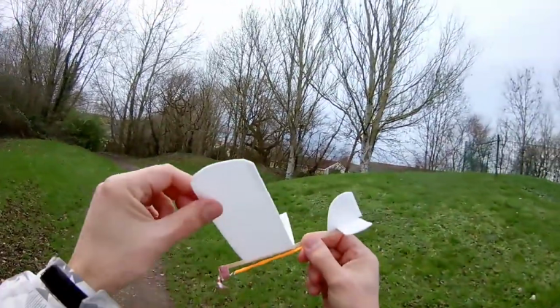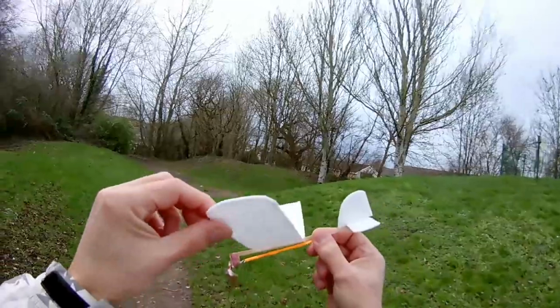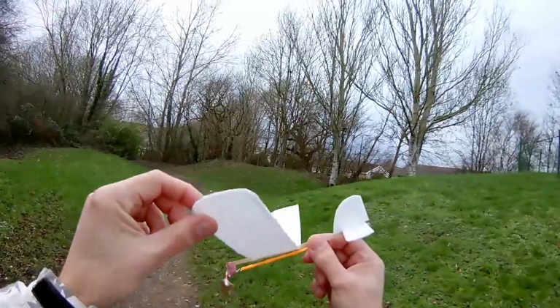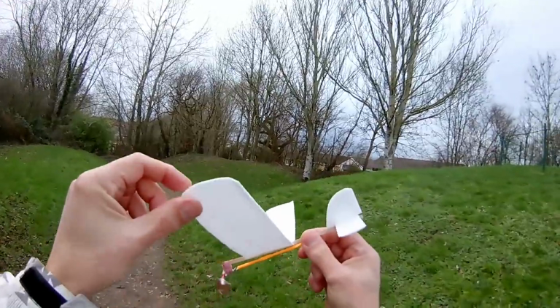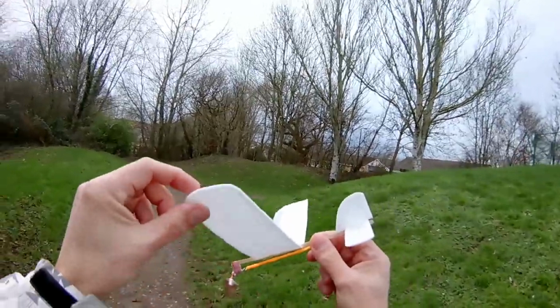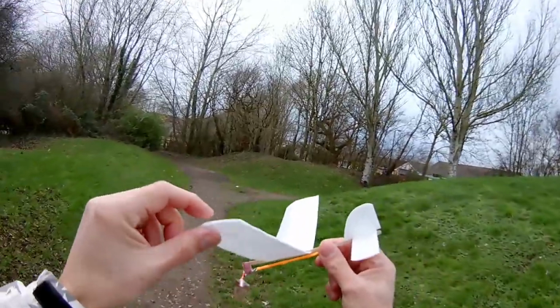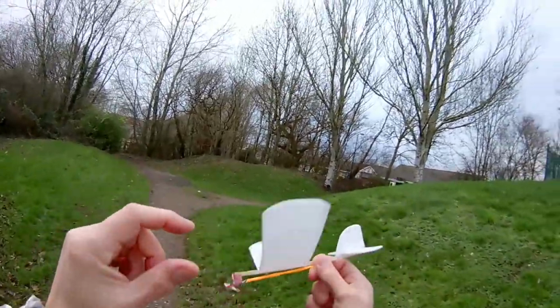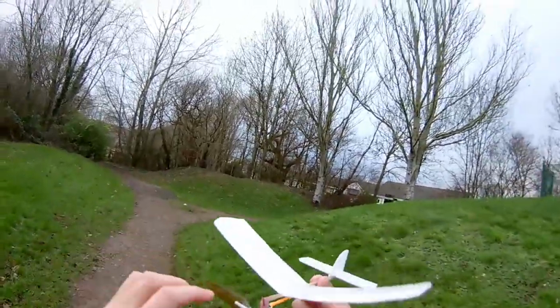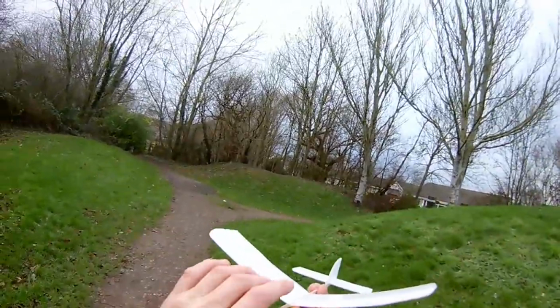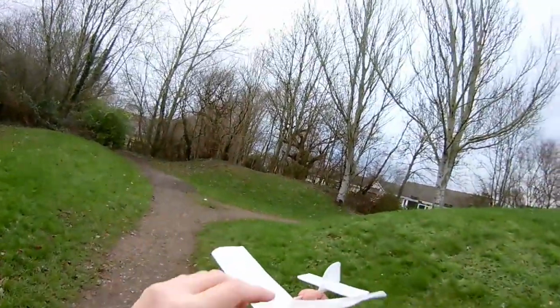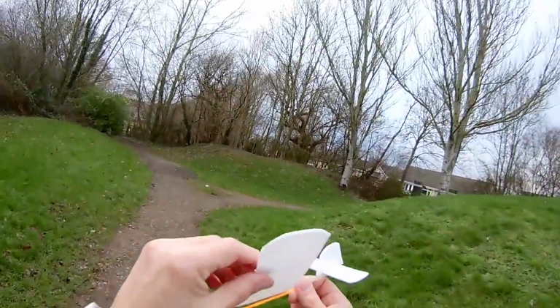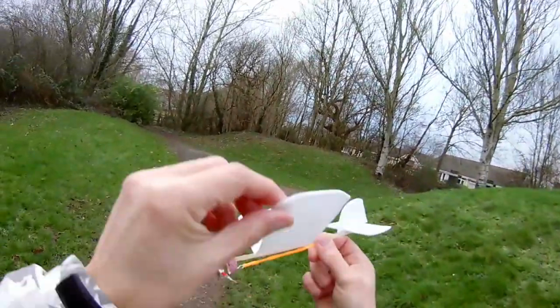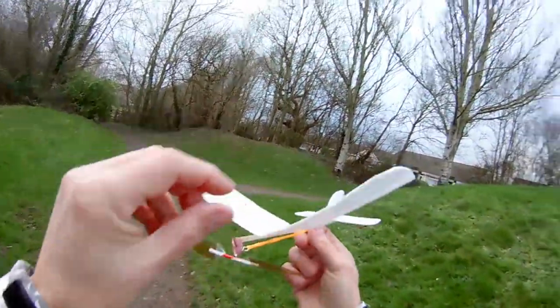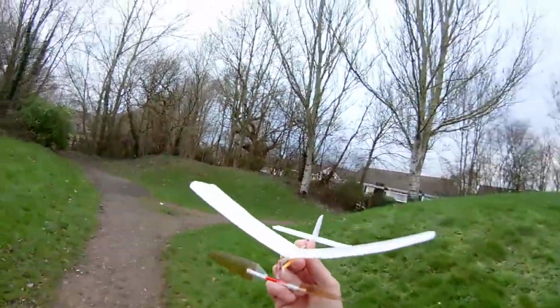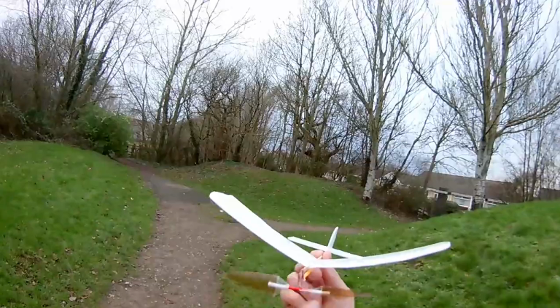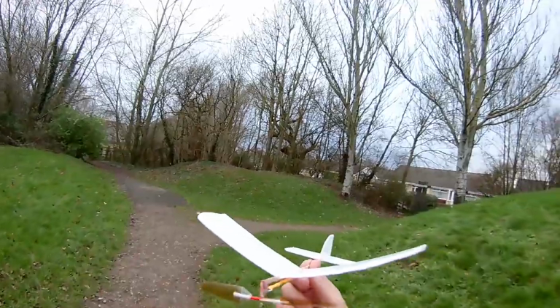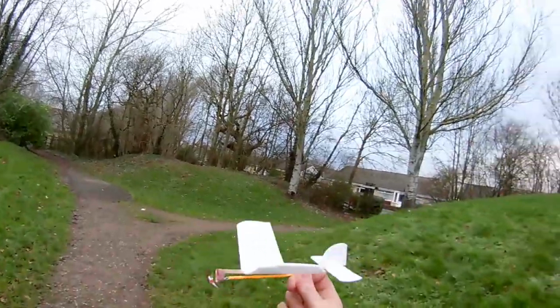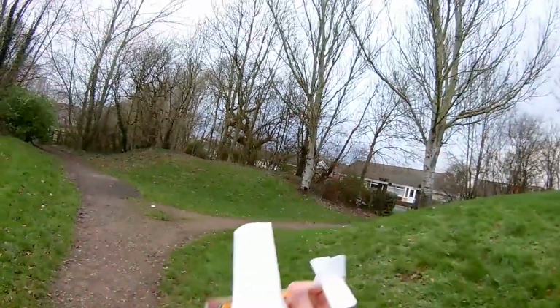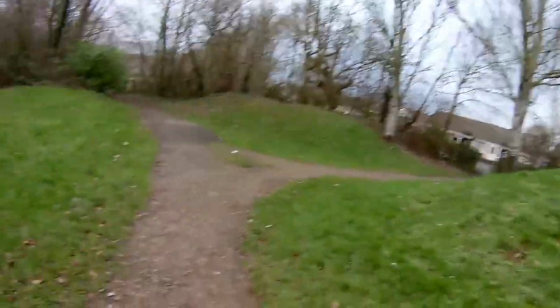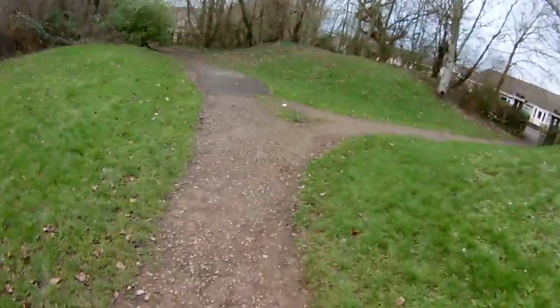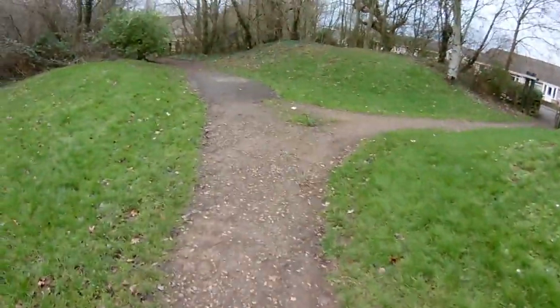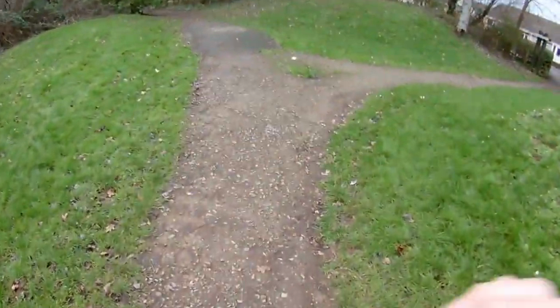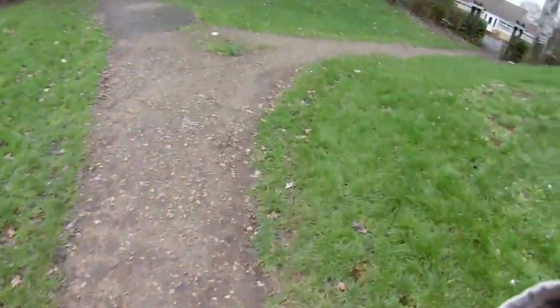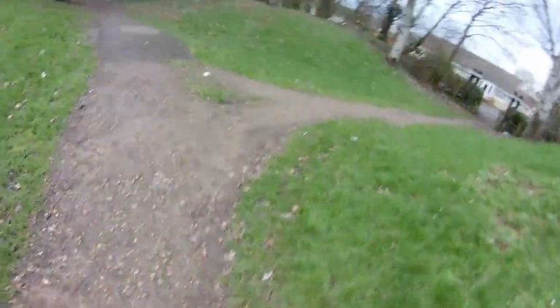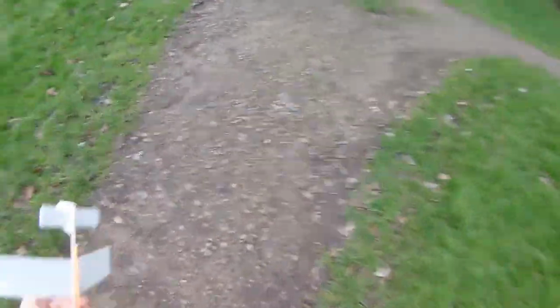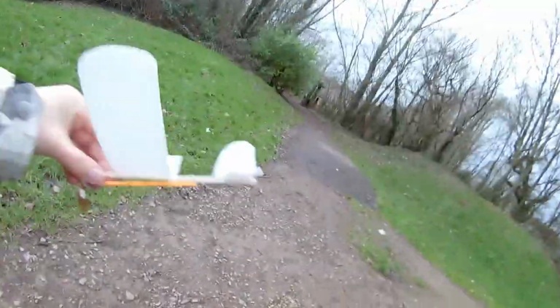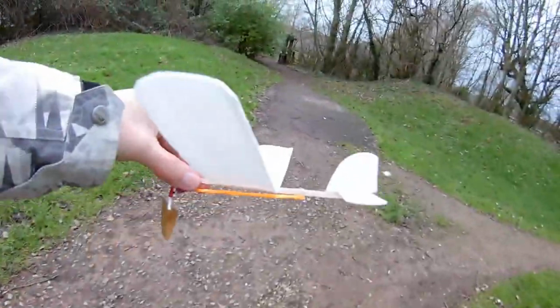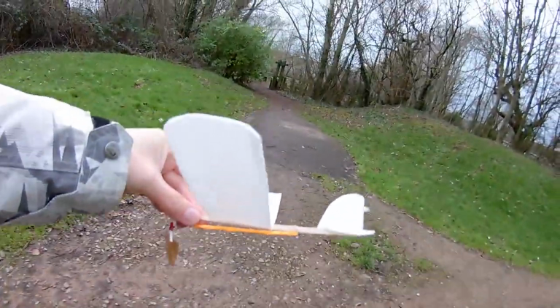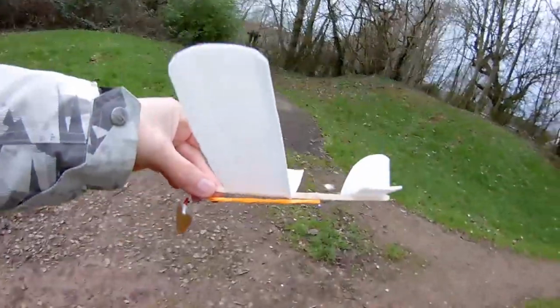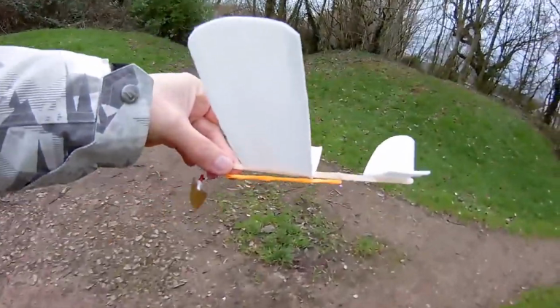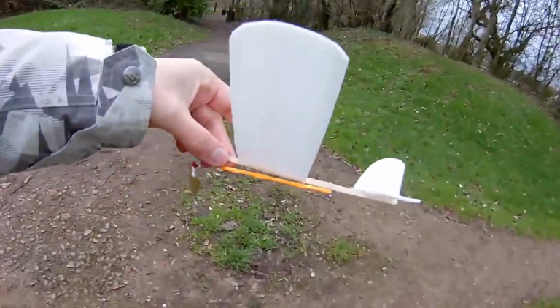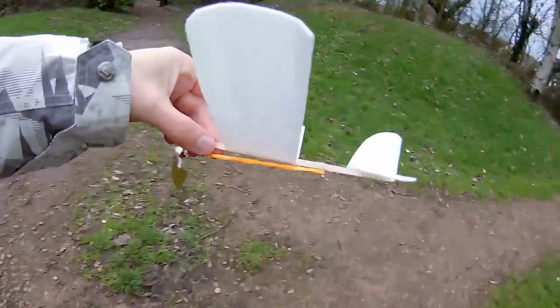That's just hopeless at the moment. So a bit more glue or maybe tape — we'll have another go another day.